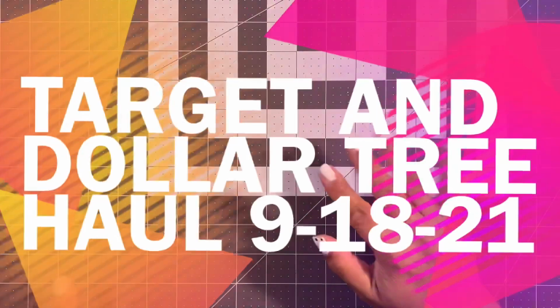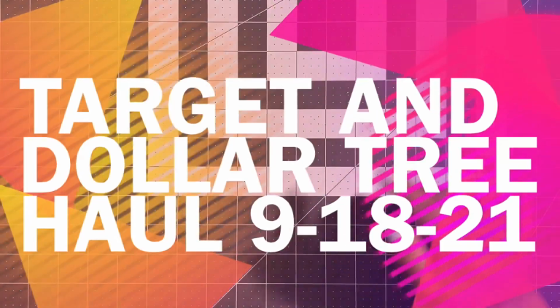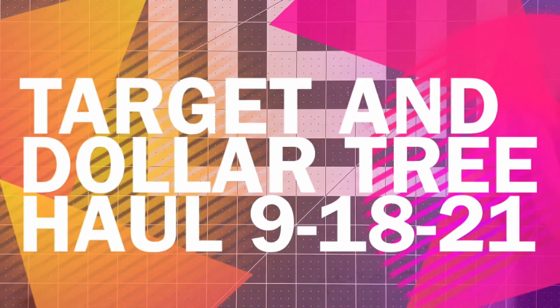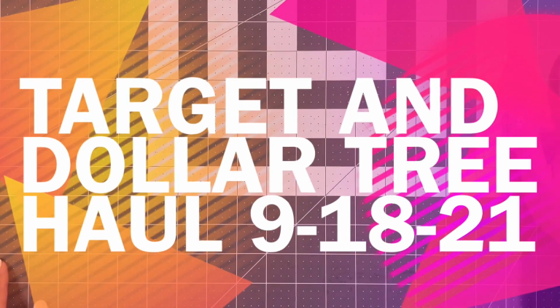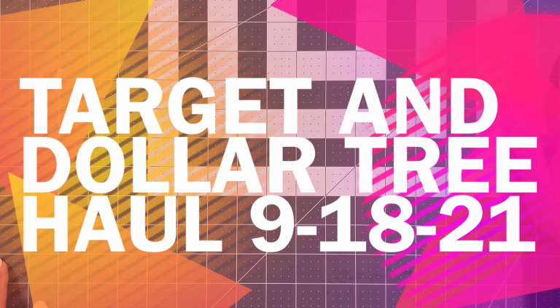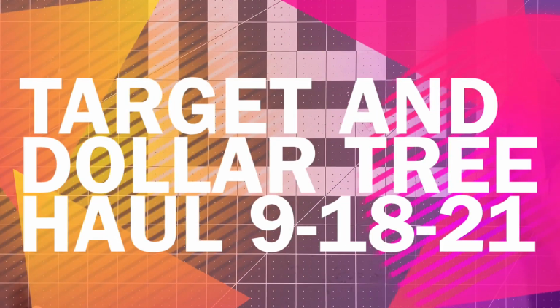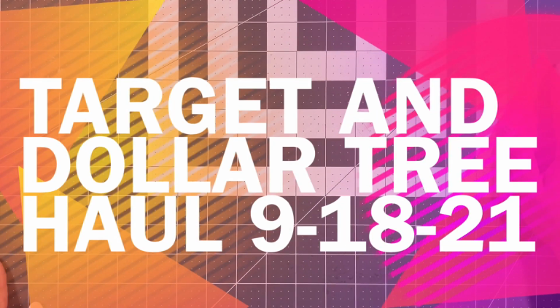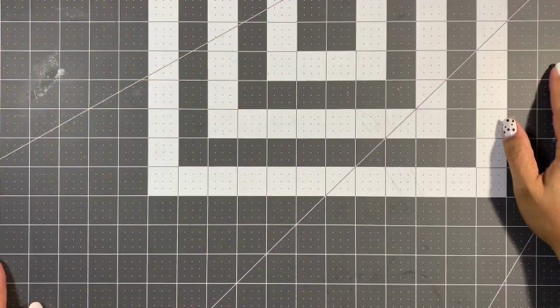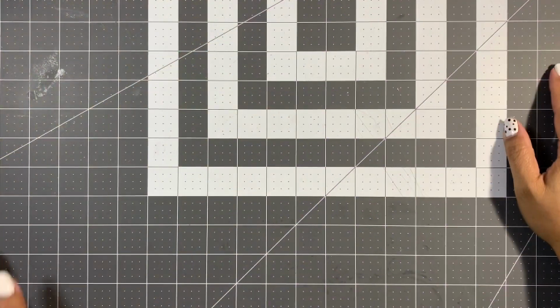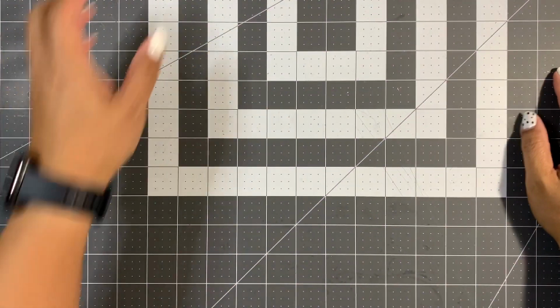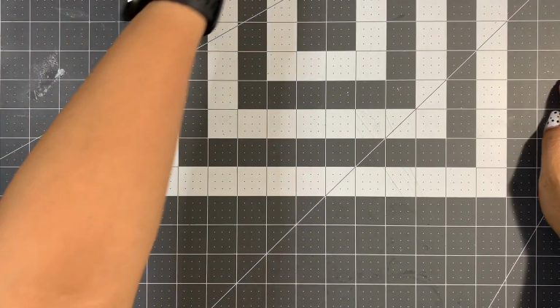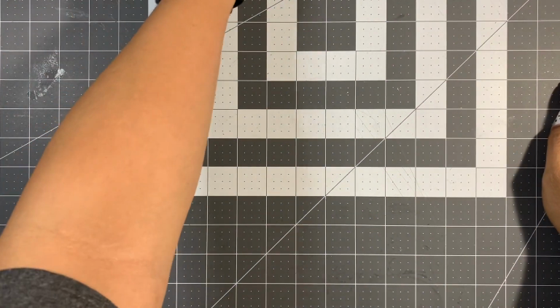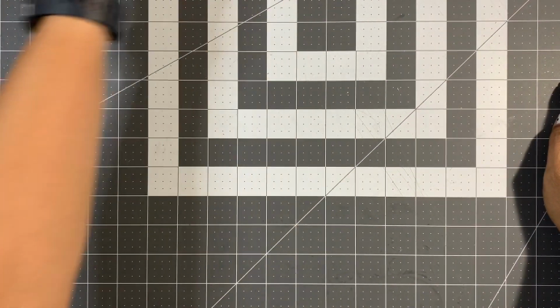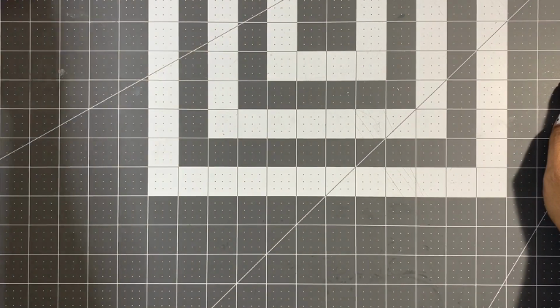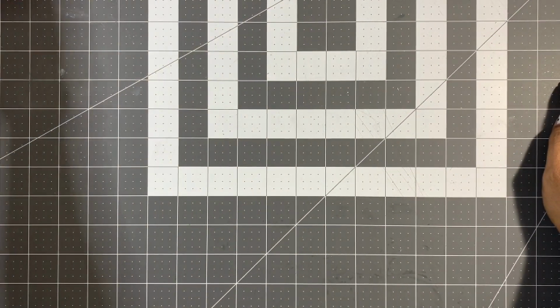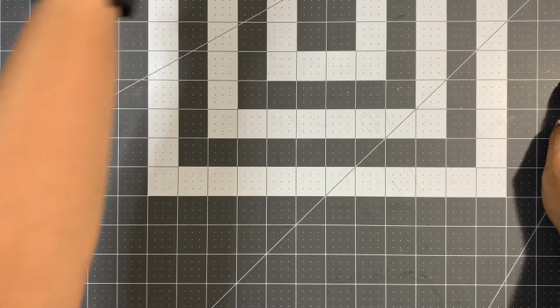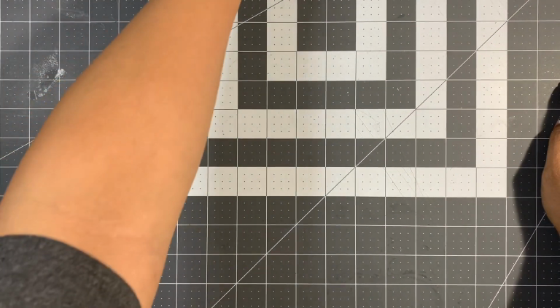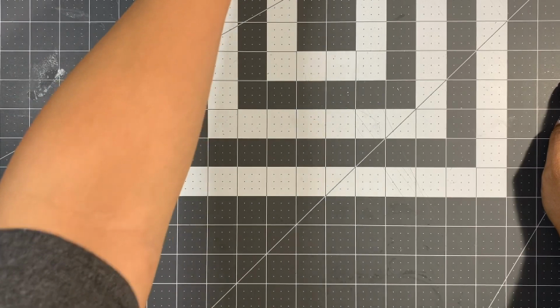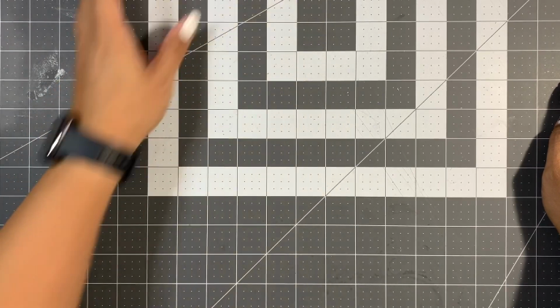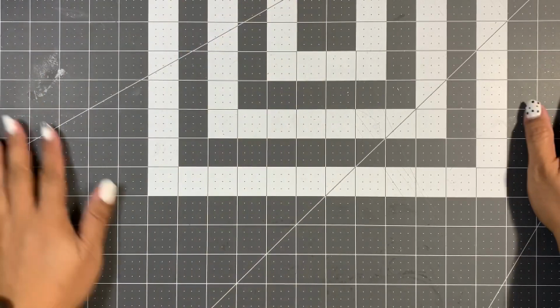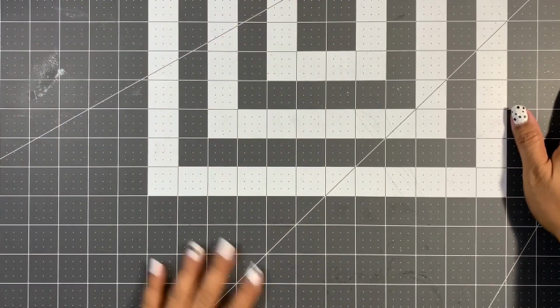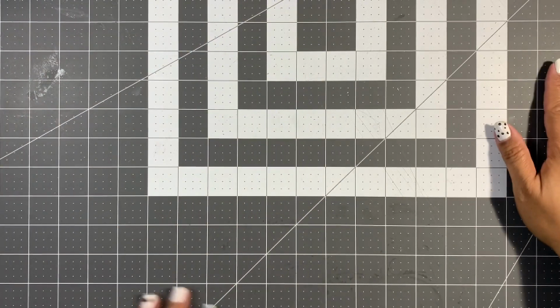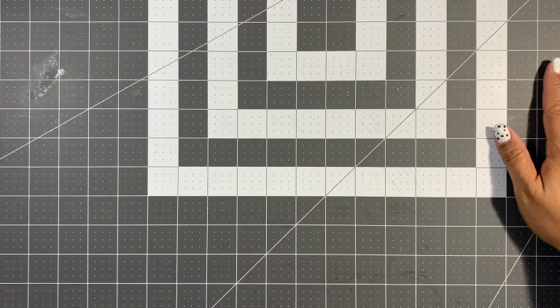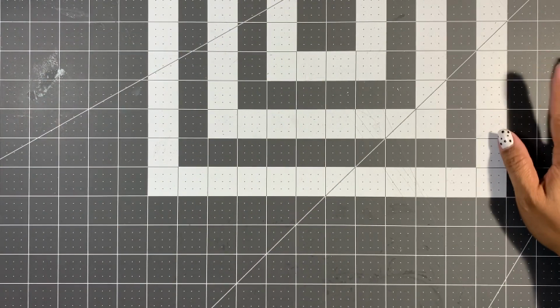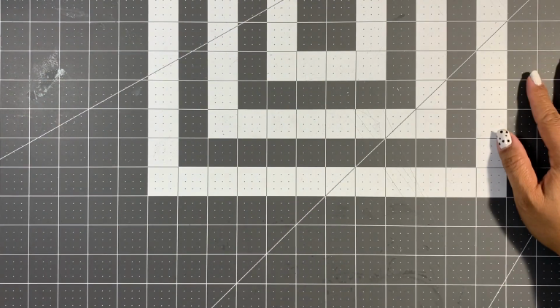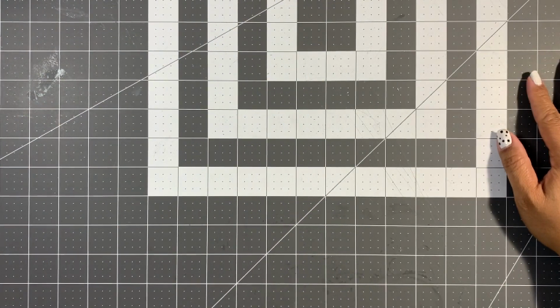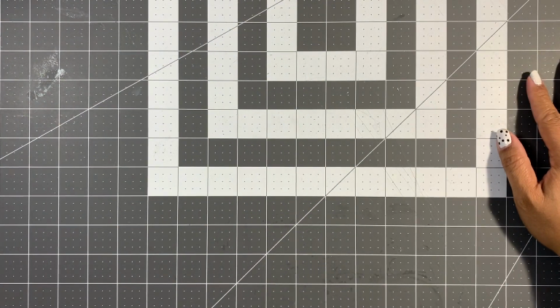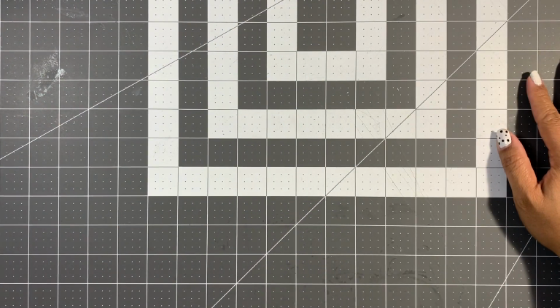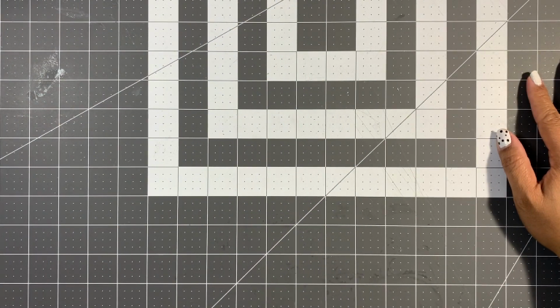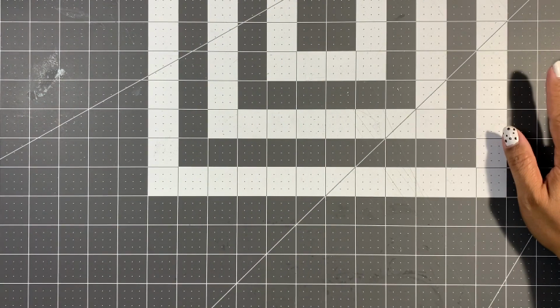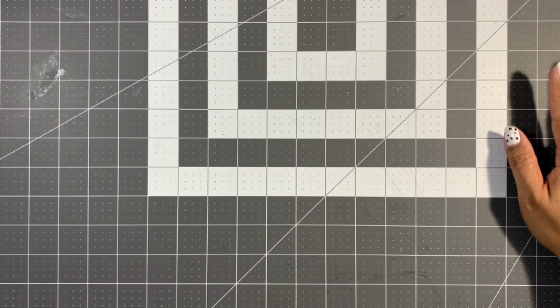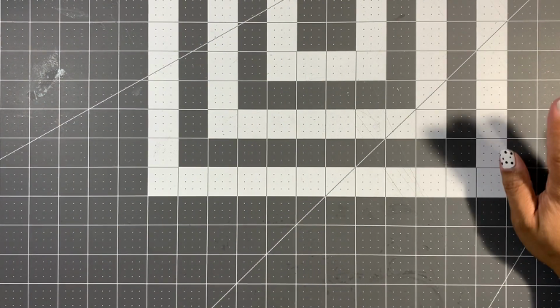Hi guys, welcome back to my channel, it's Aileen. I have a Target and Dollar Tree haul for you today, so let's get into it.